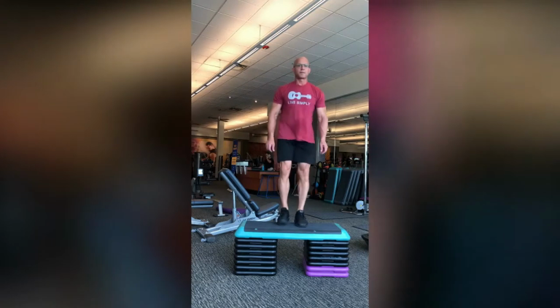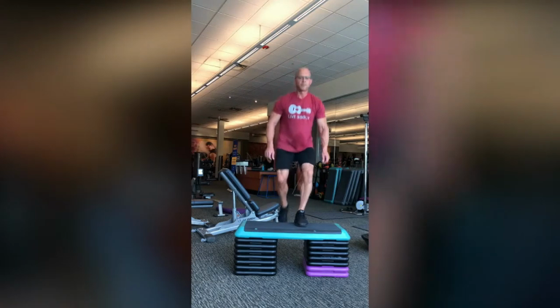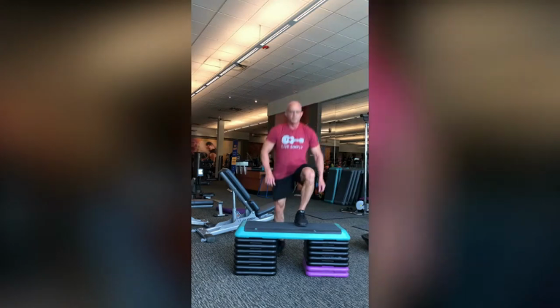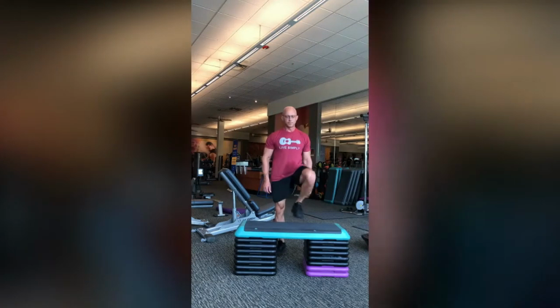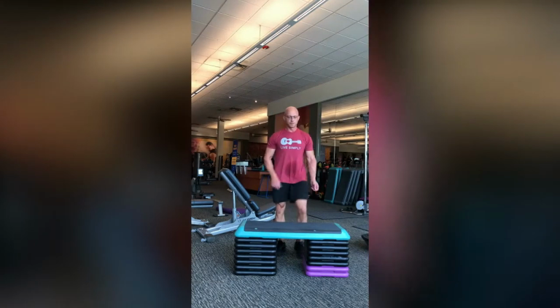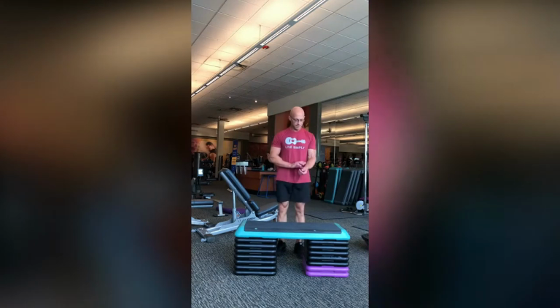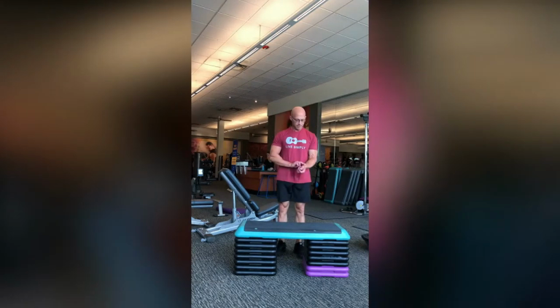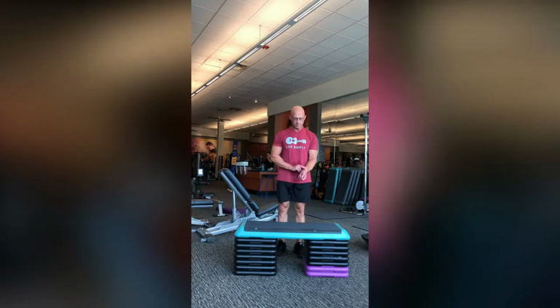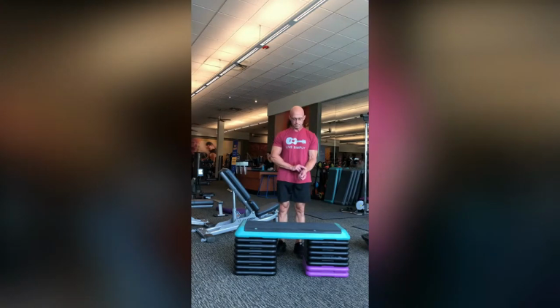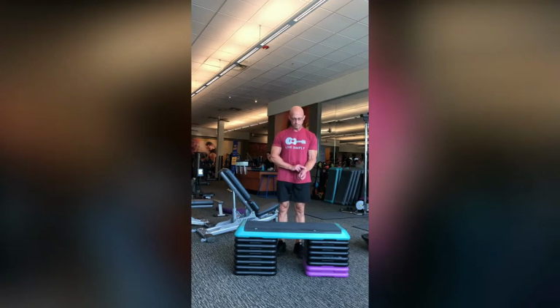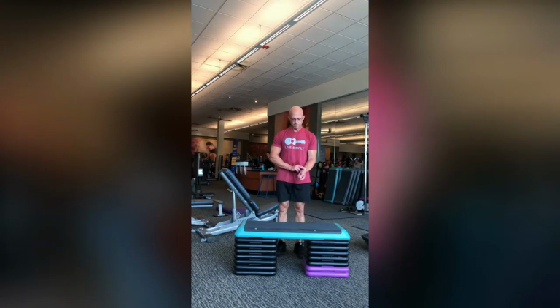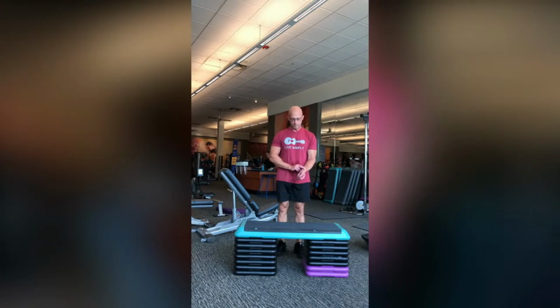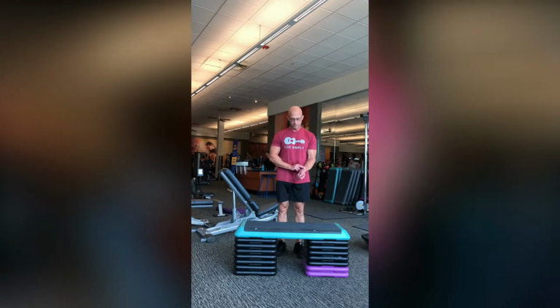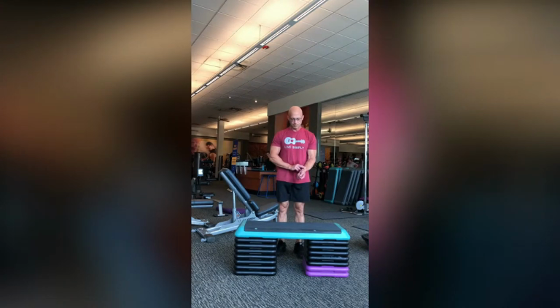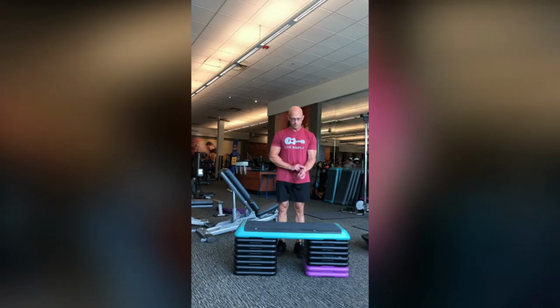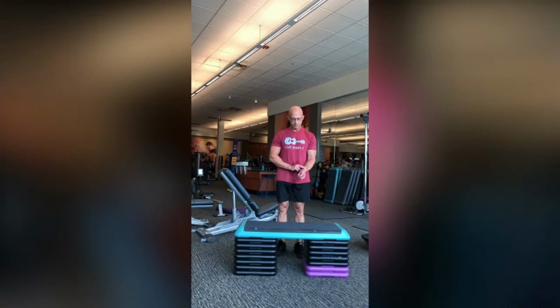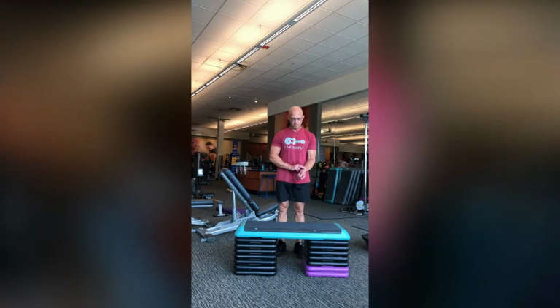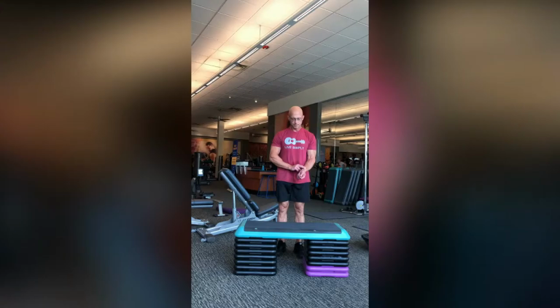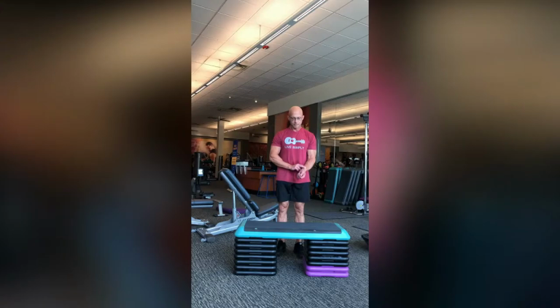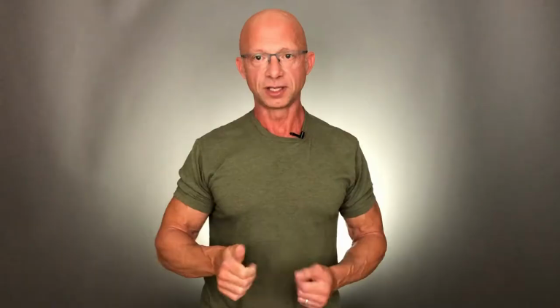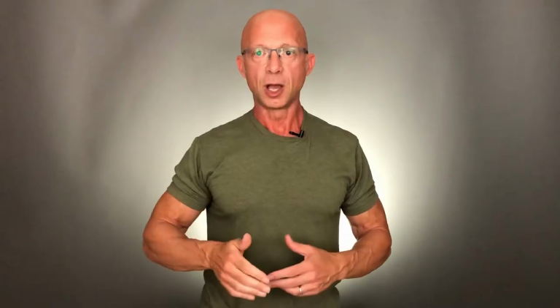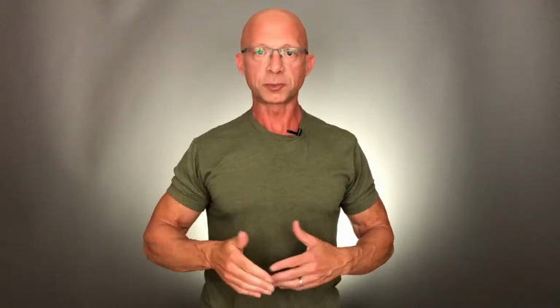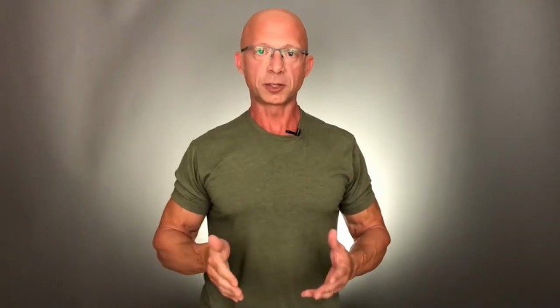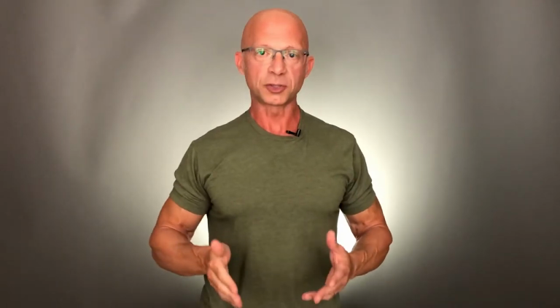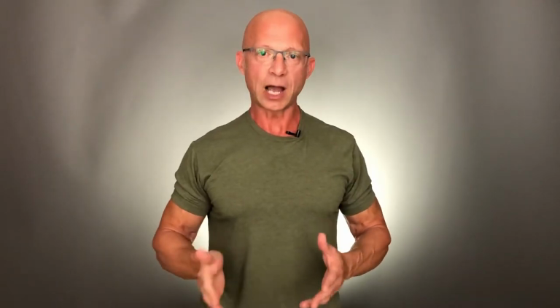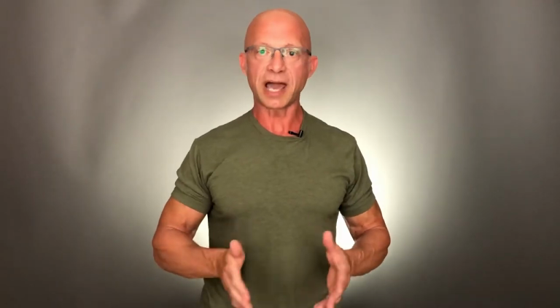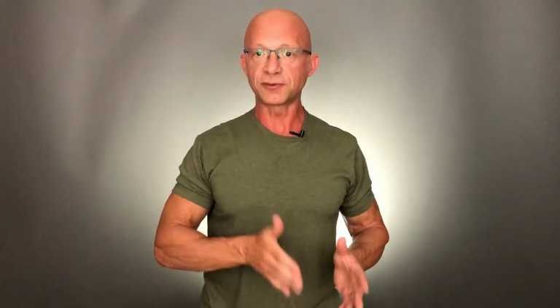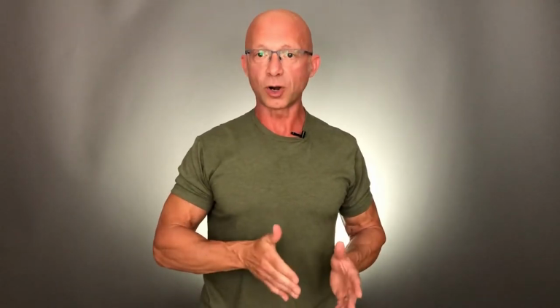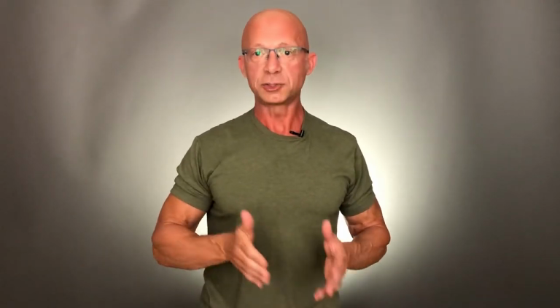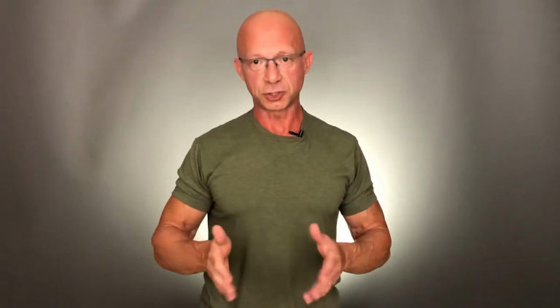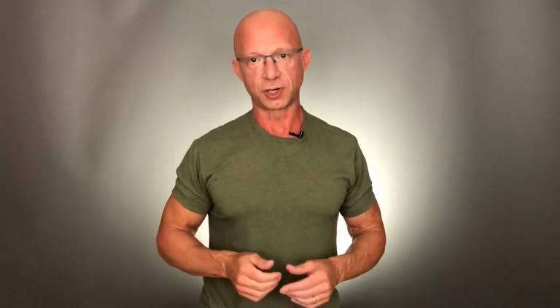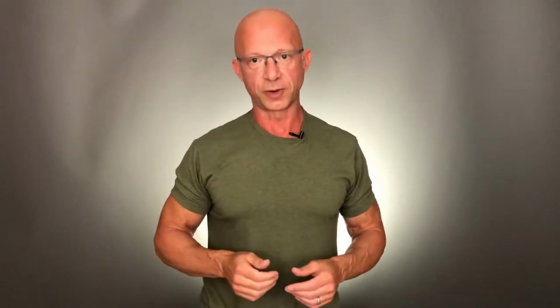At three minutes you stop and immediately take your pulse at the wrist while standing for 15 seconds. Multiply your pulse count times four to determine your heart rate.